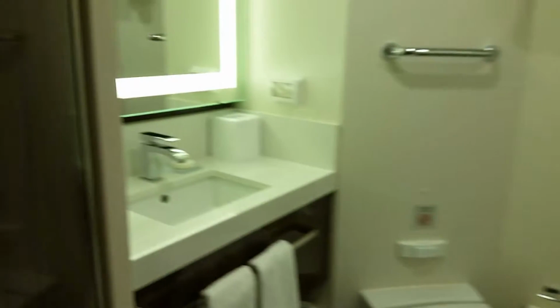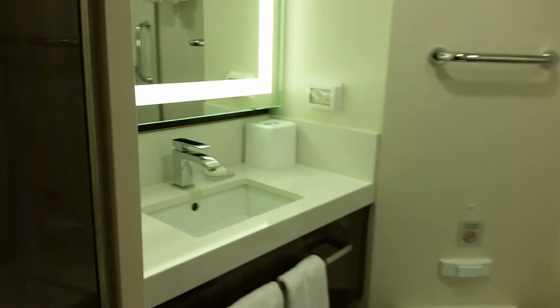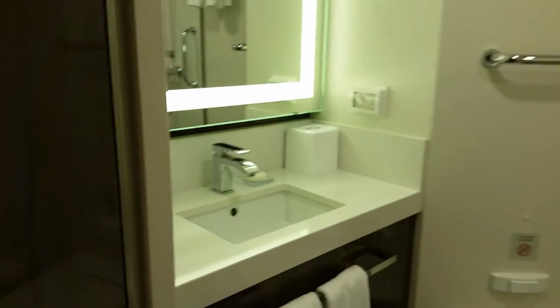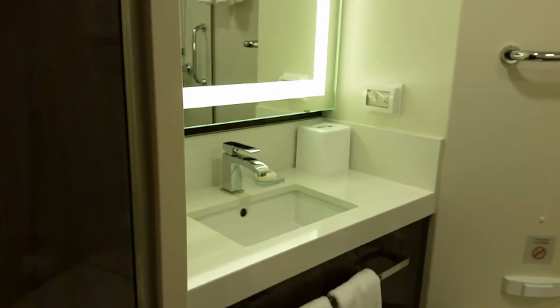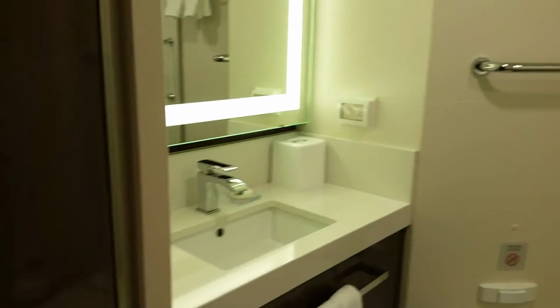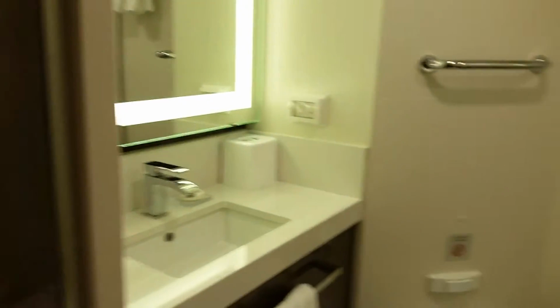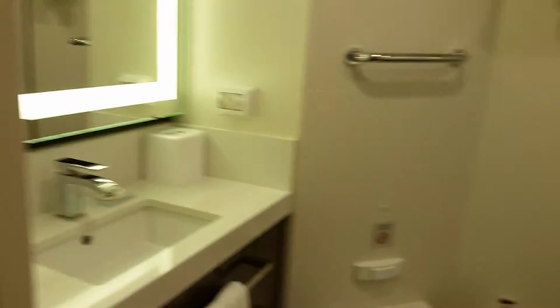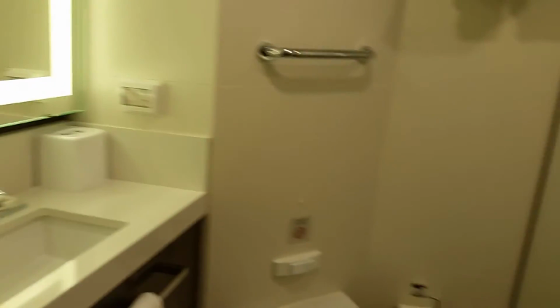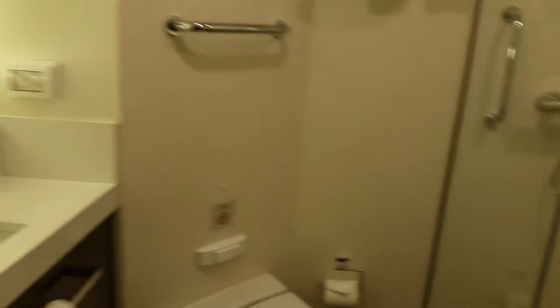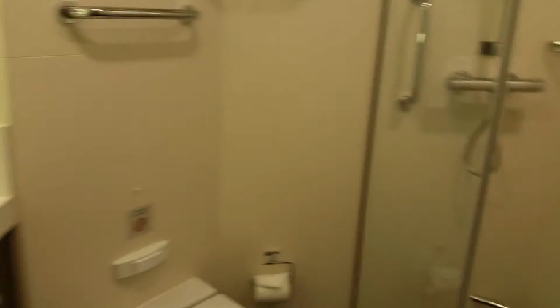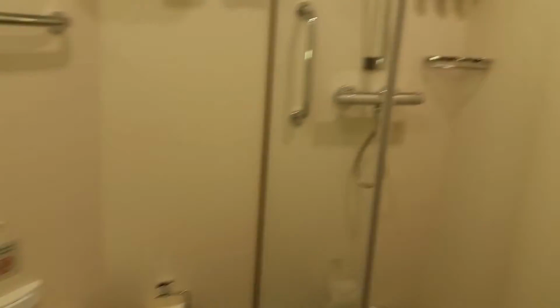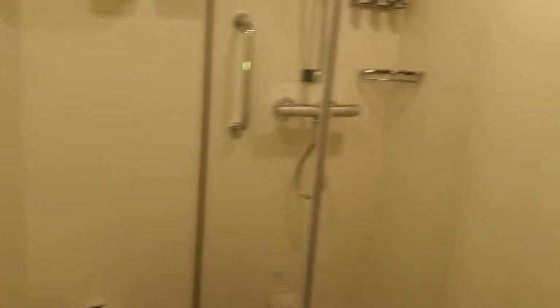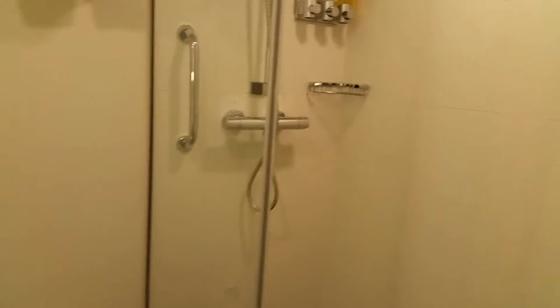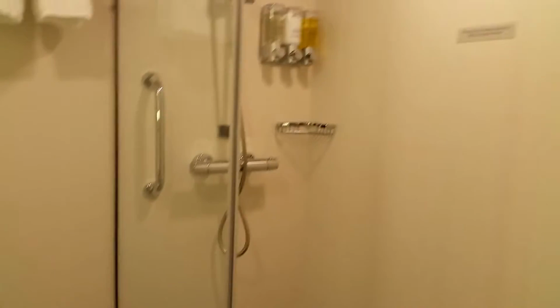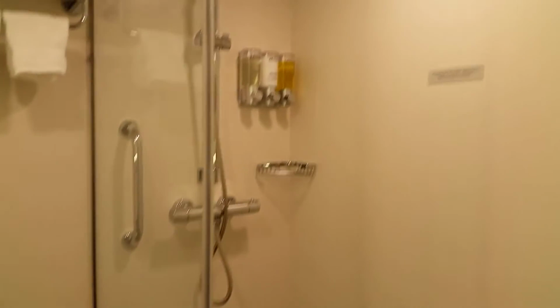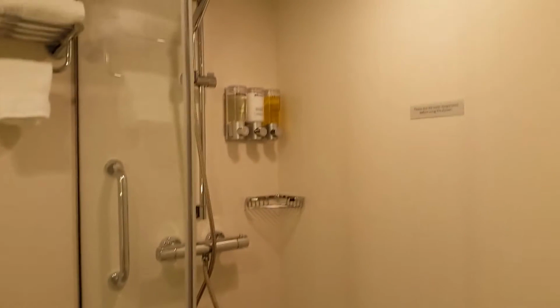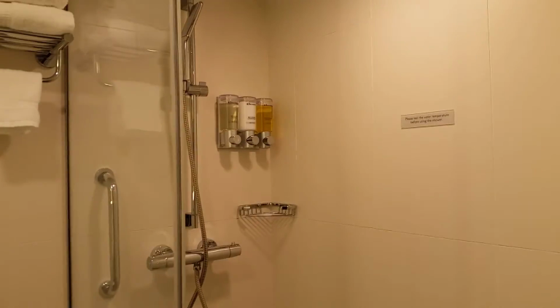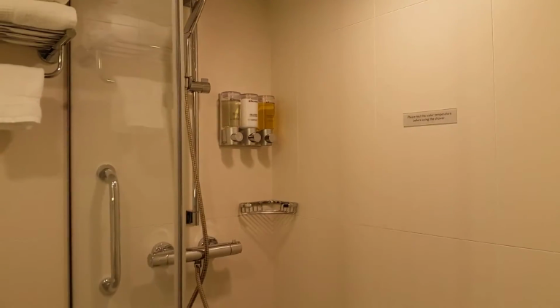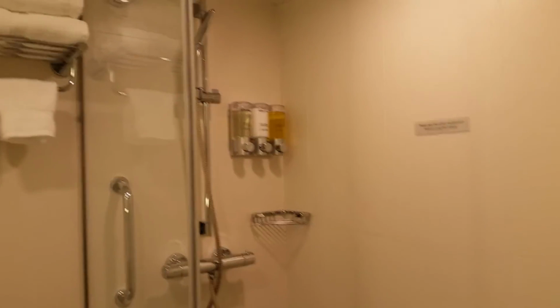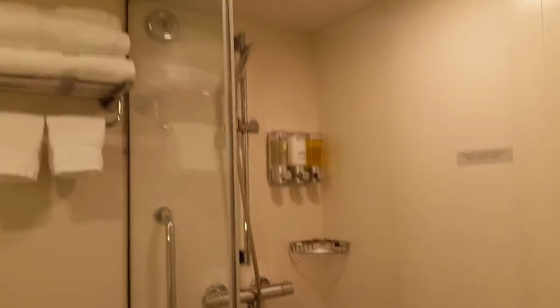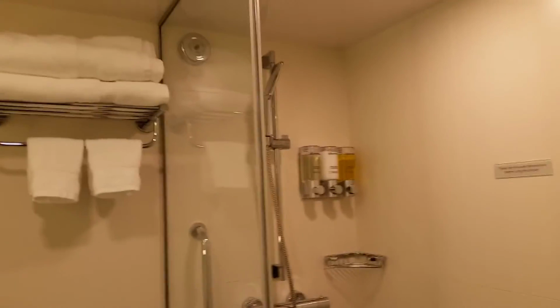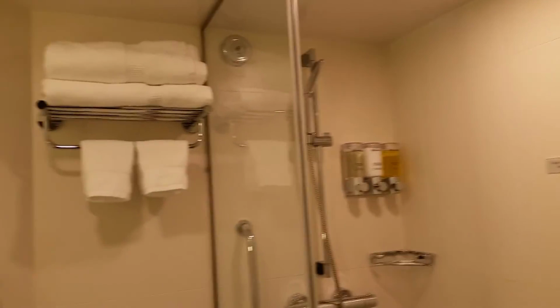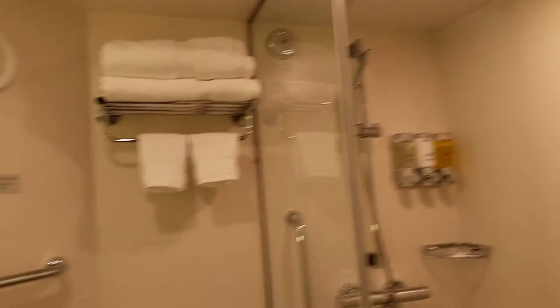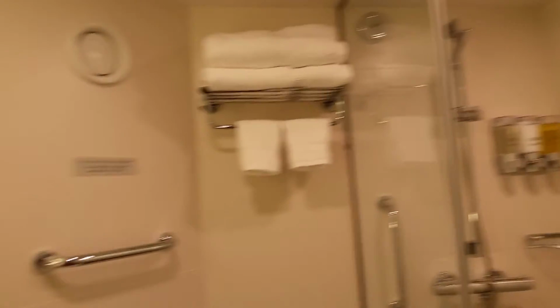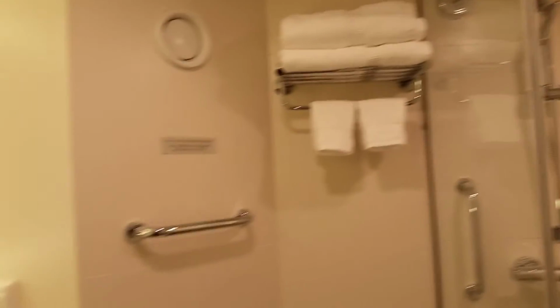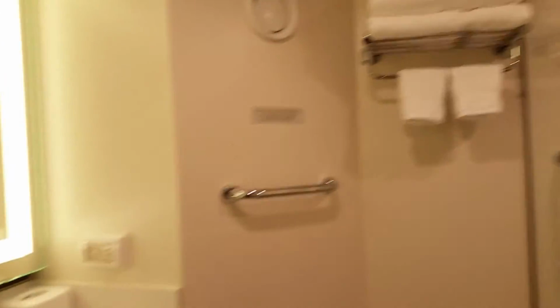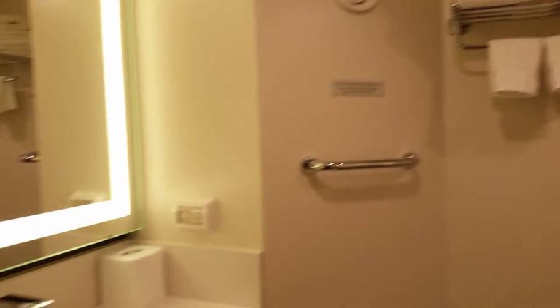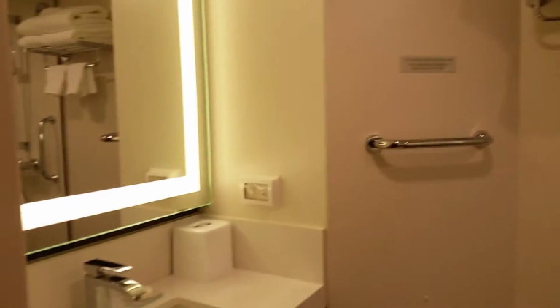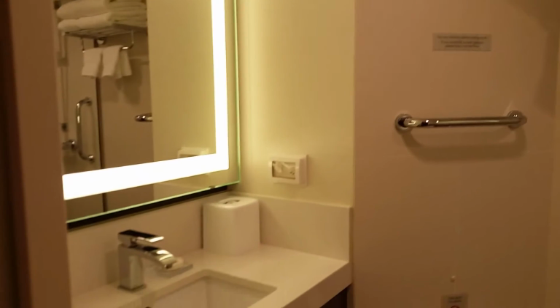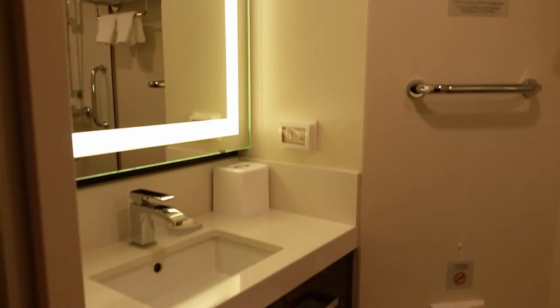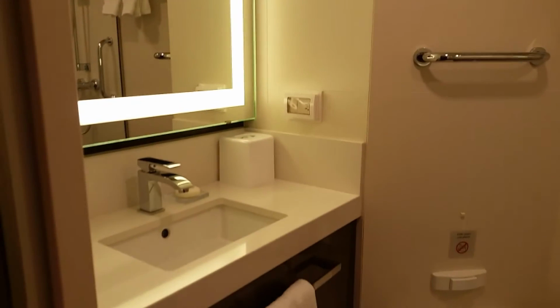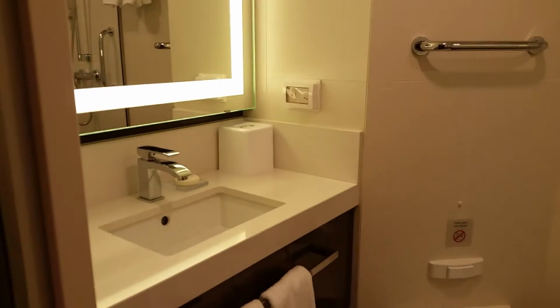Nice. I love that. Great shower. All the amenities there. Now that is nice.